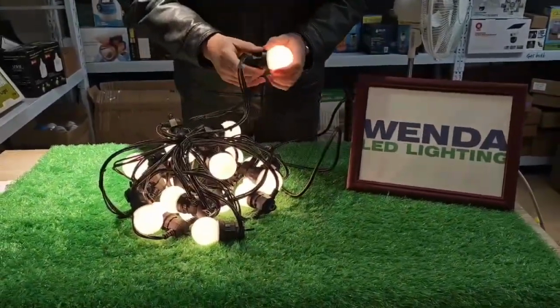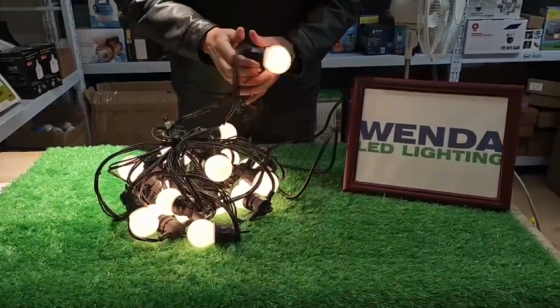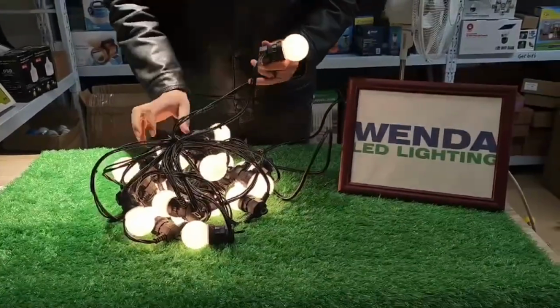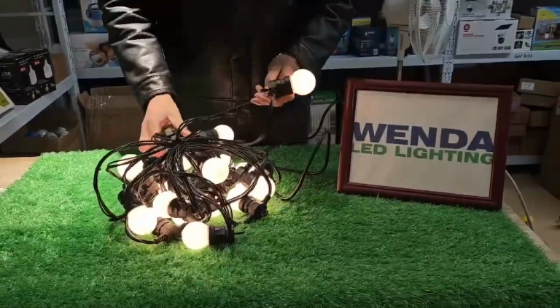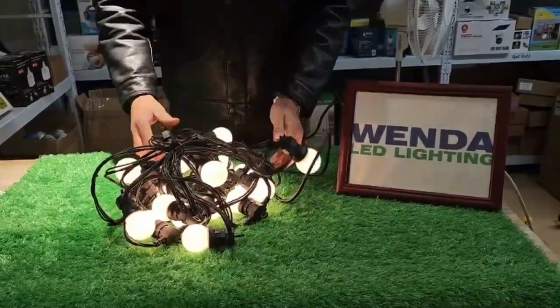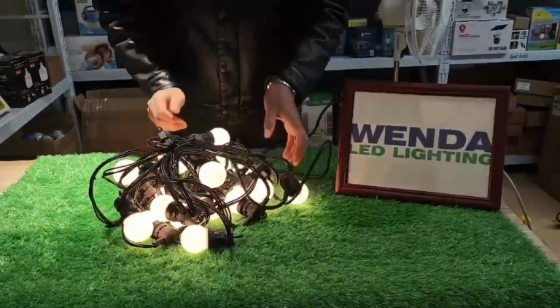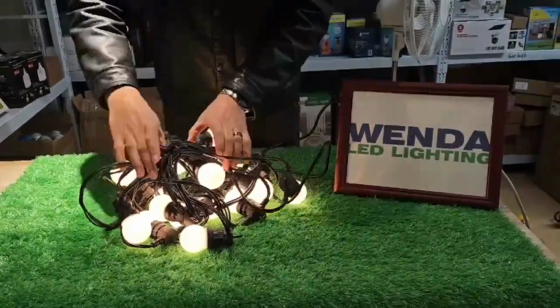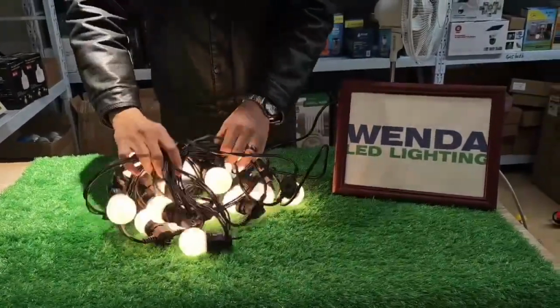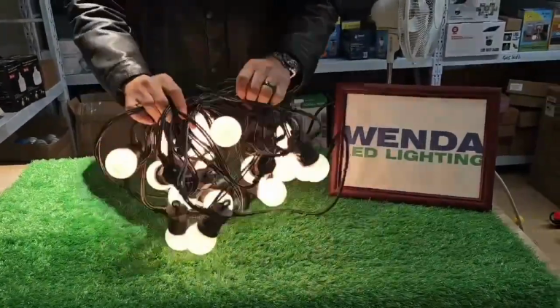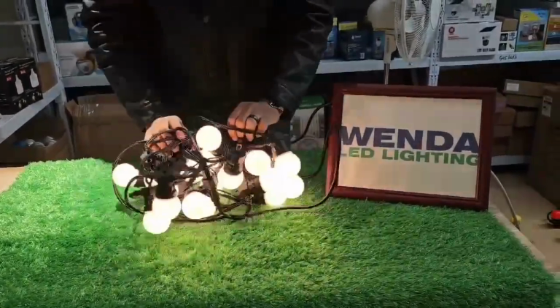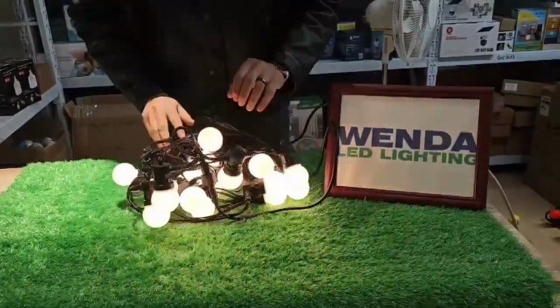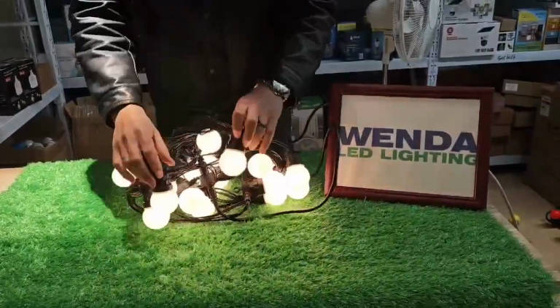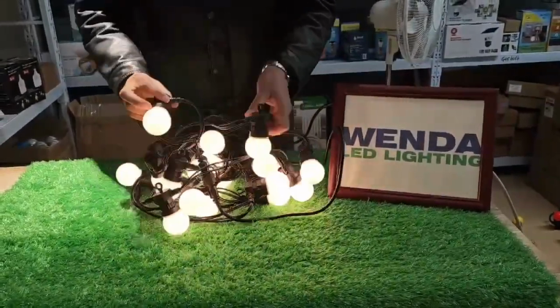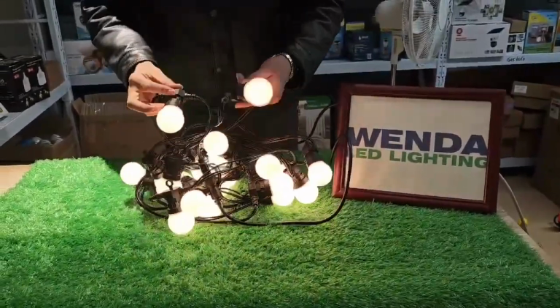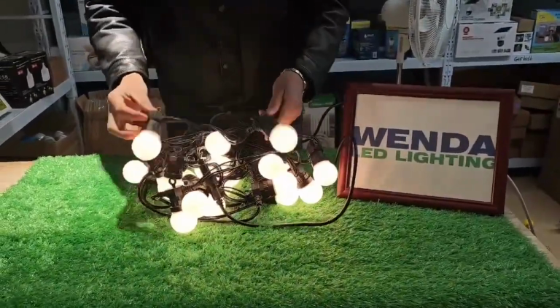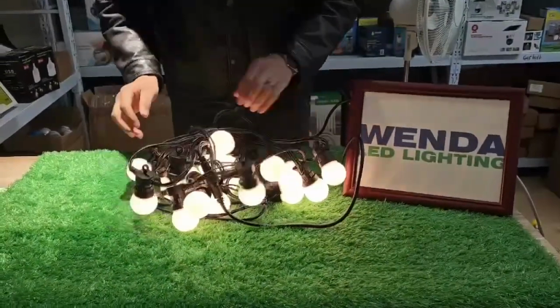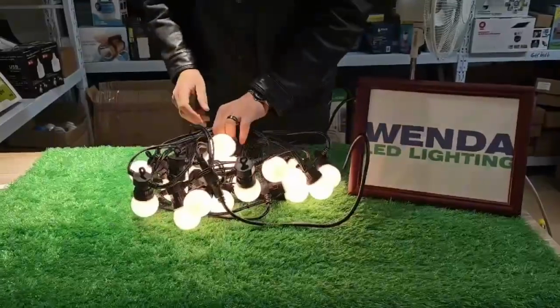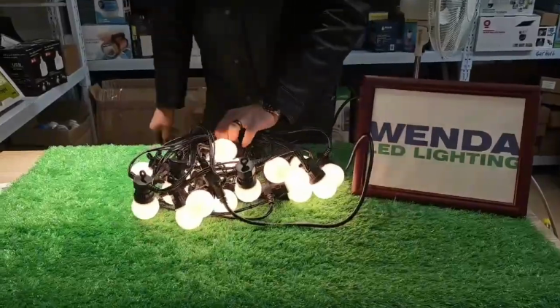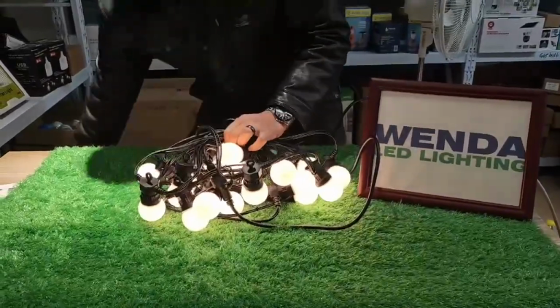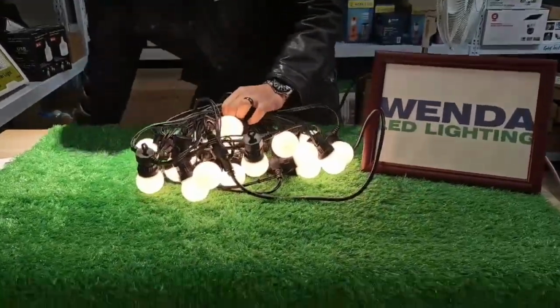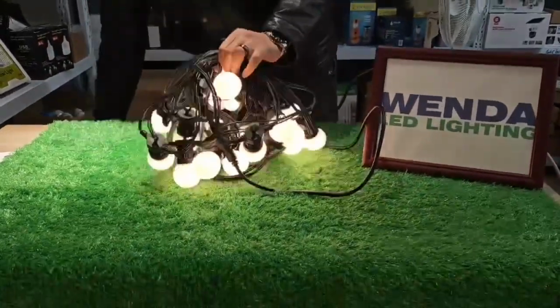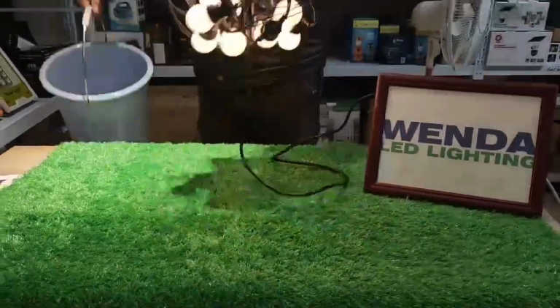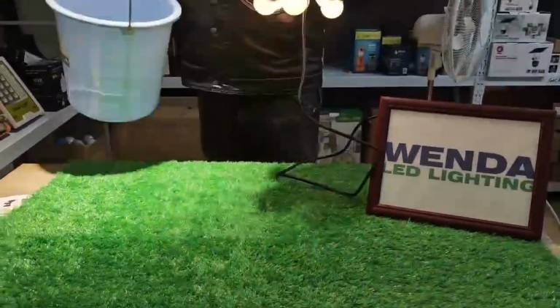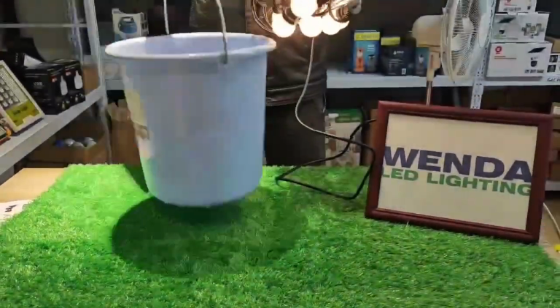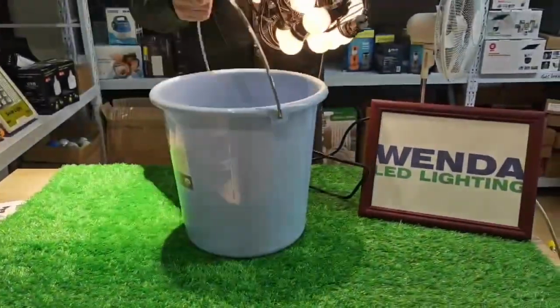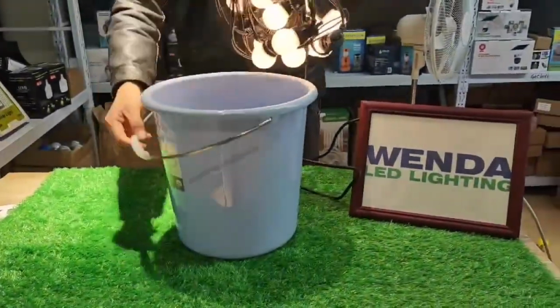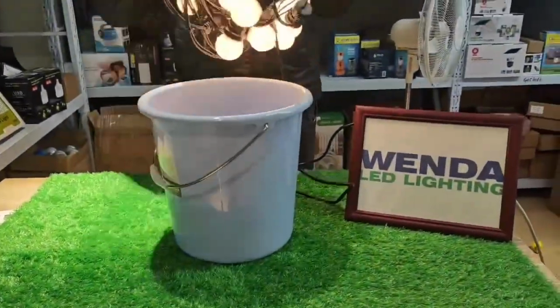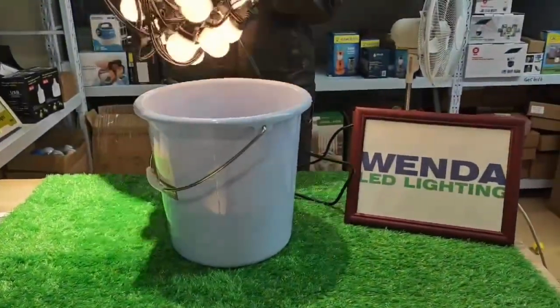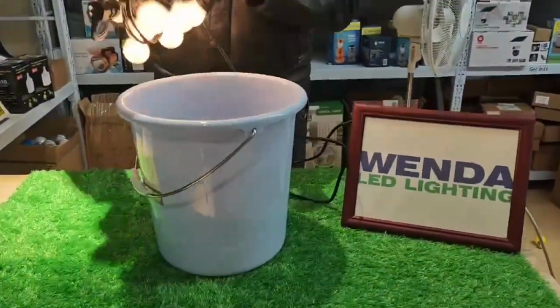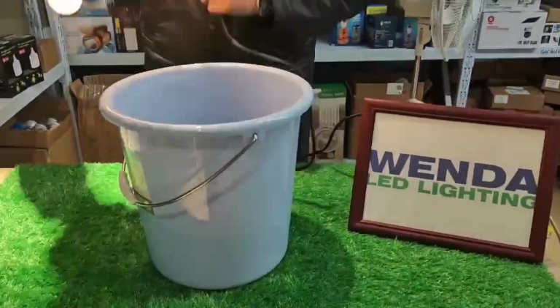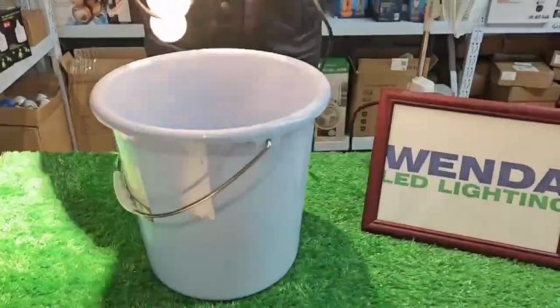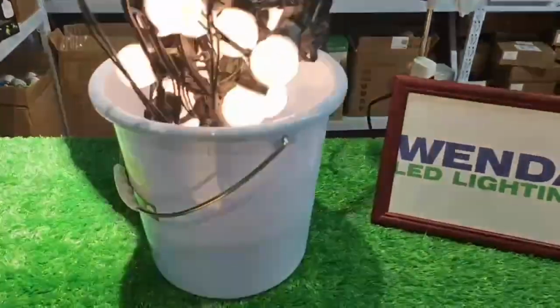Waterproof IP65 rated with a 3-year warranty. We can check and test it in the water.